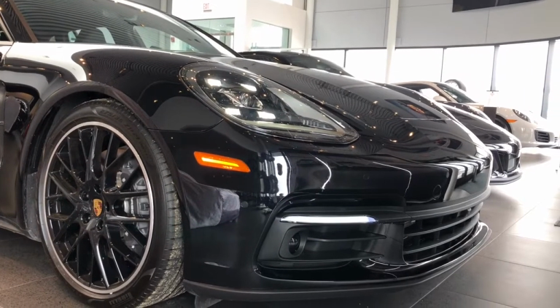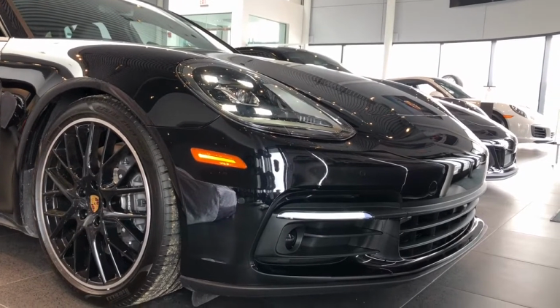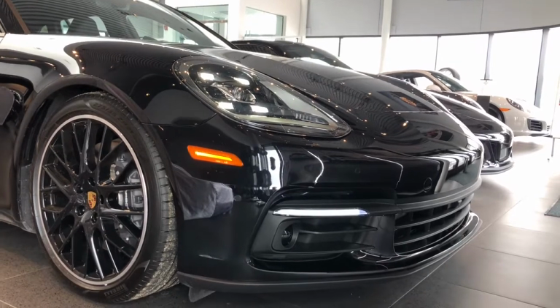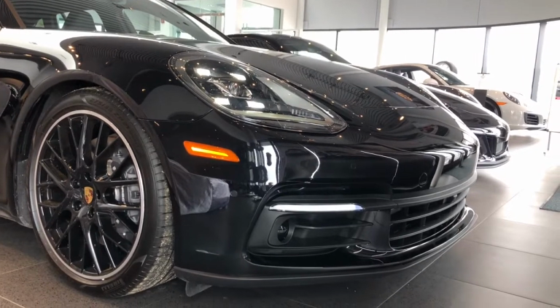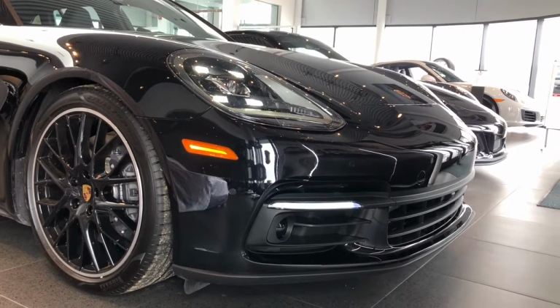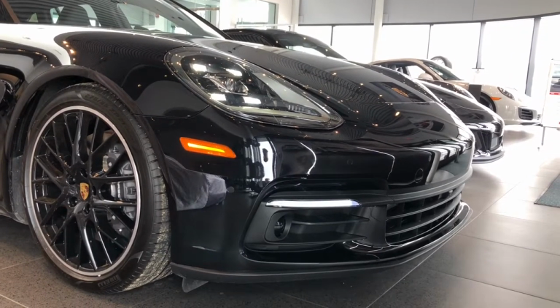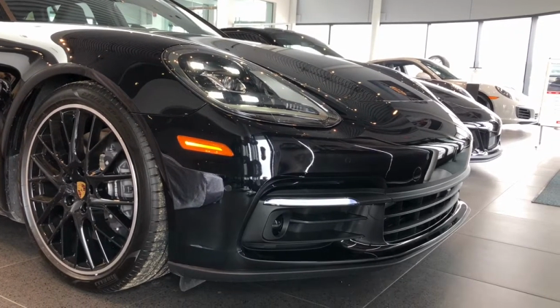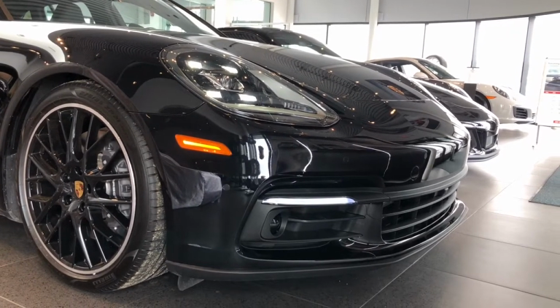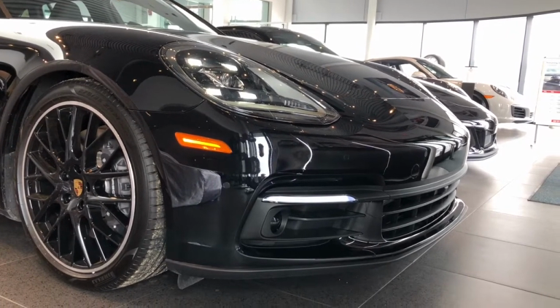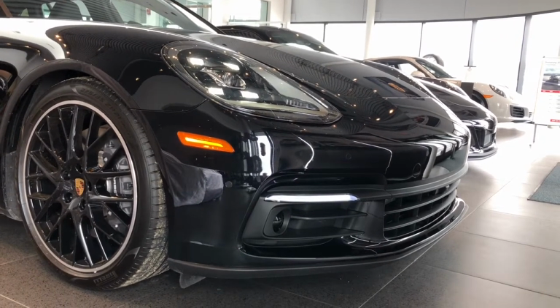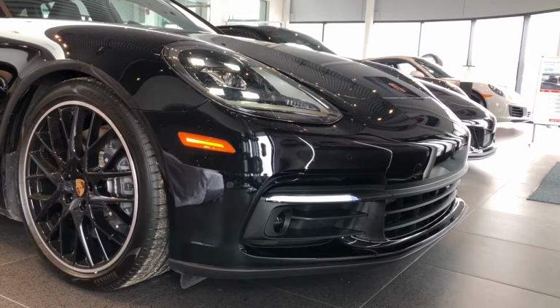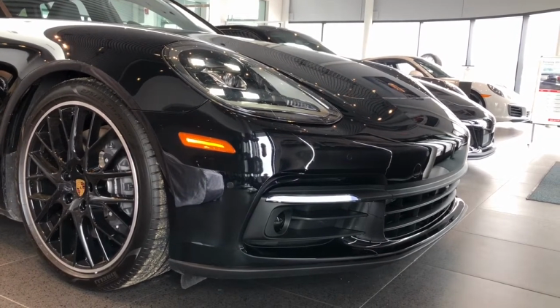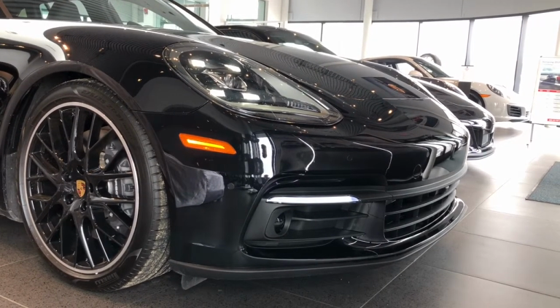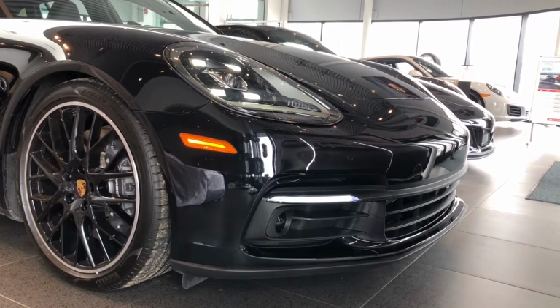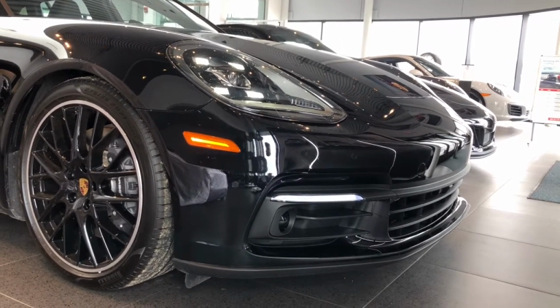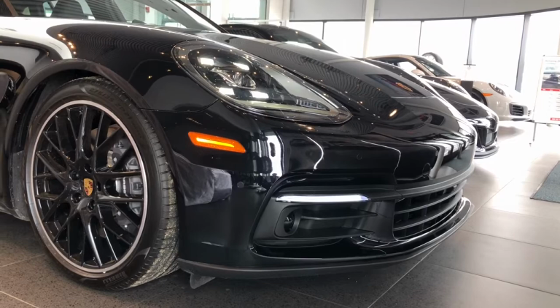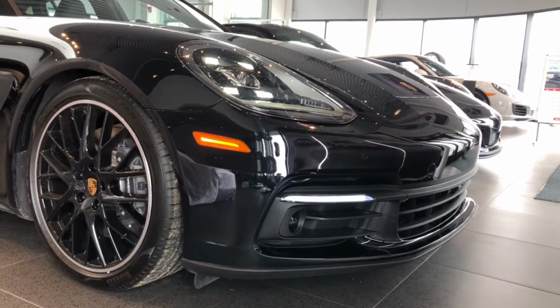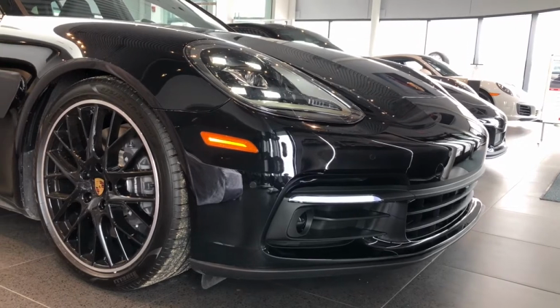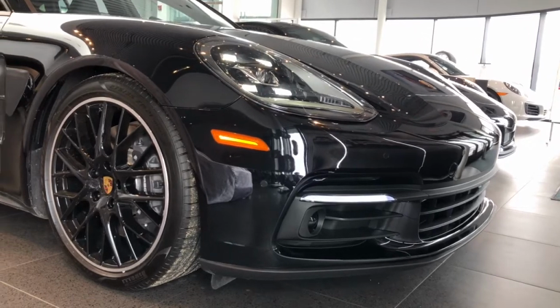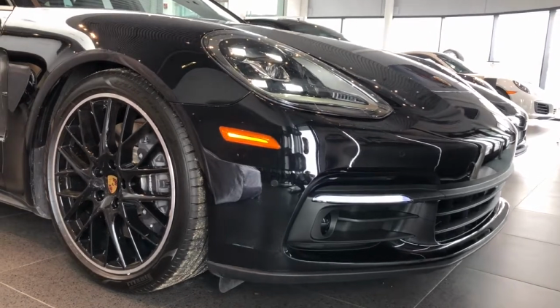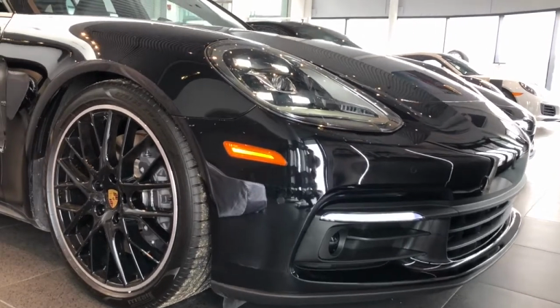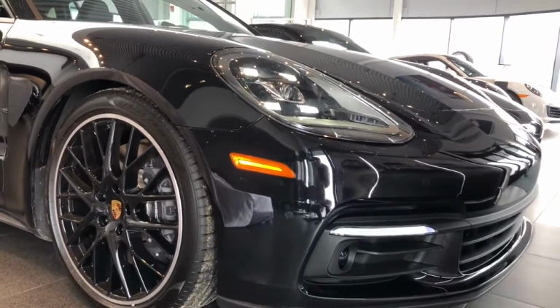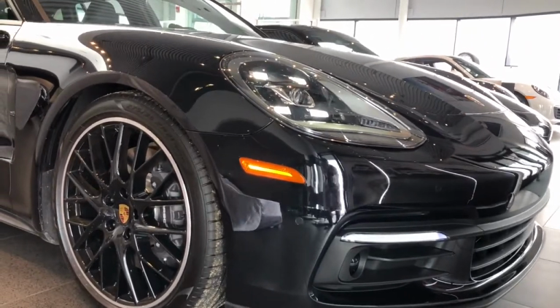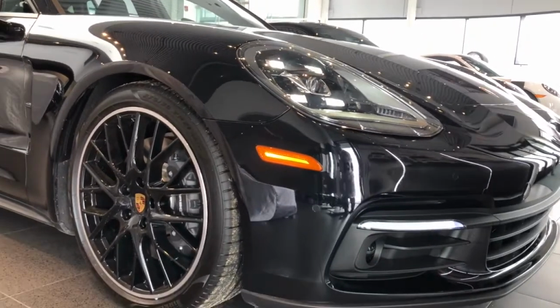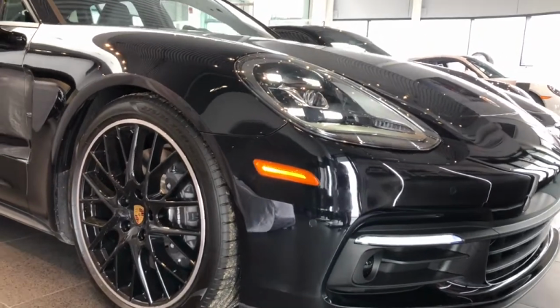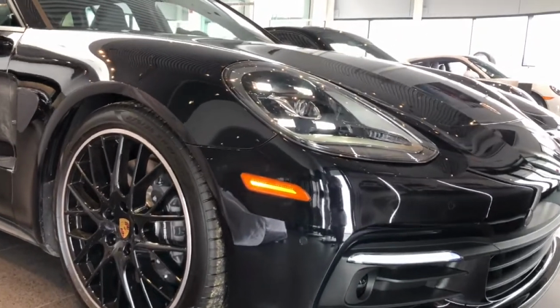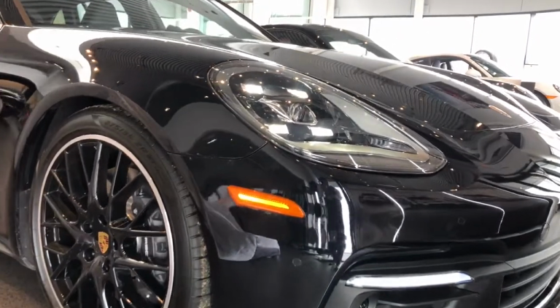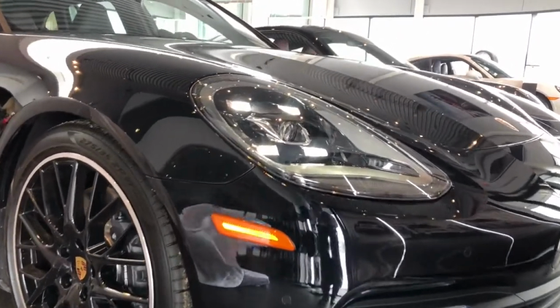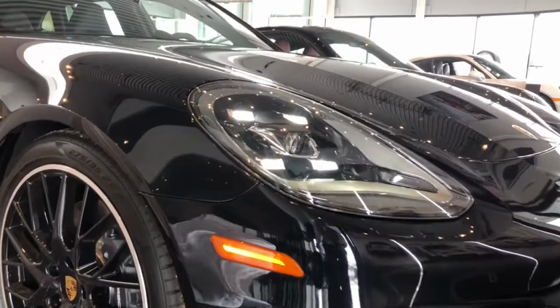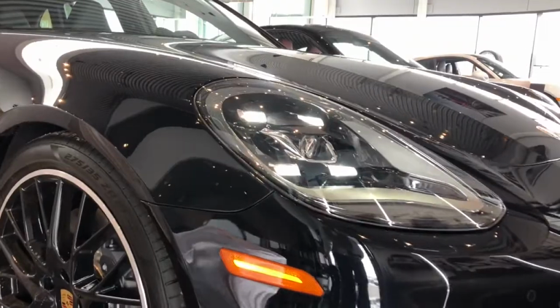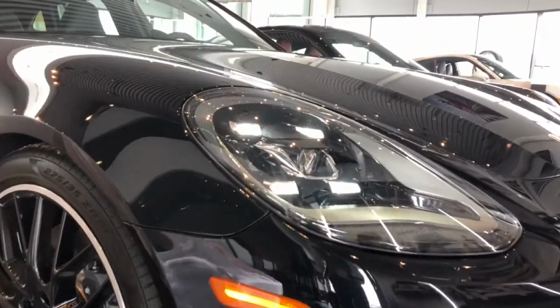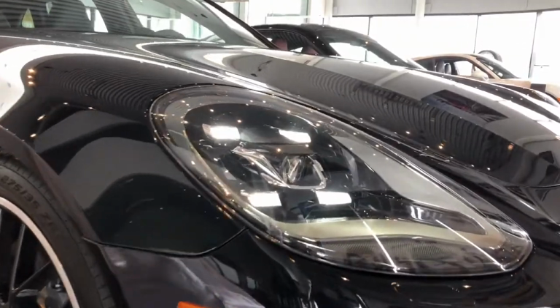This is our 2018 Panamera Sport Turismo. It's got the jet black metallic exterior and black interior color. It's the first in-stock Panamera Sport Turismo that we have here at Porsche Center Edmonton.